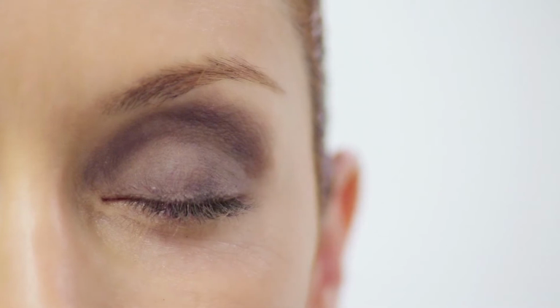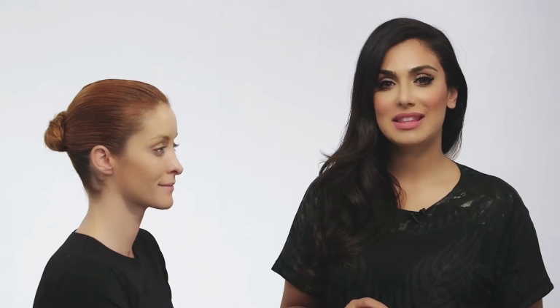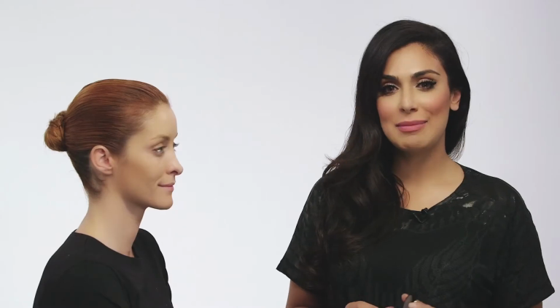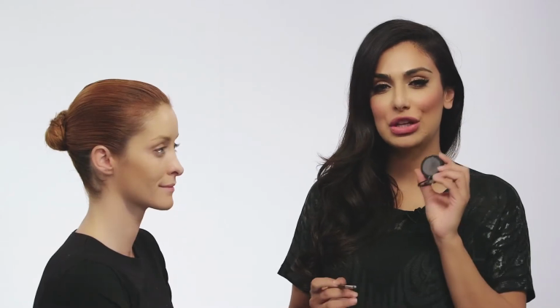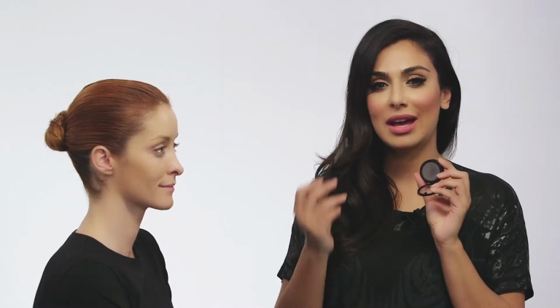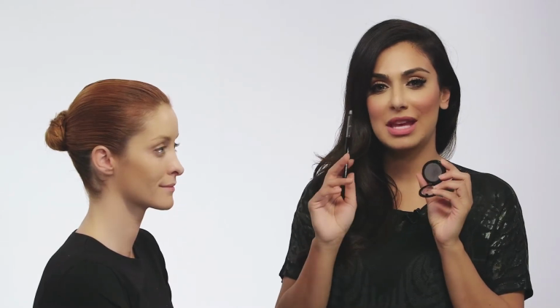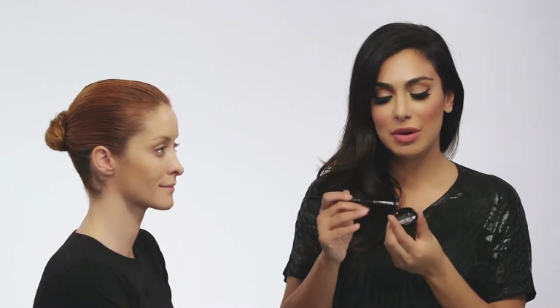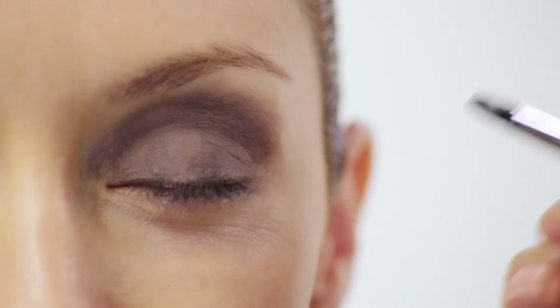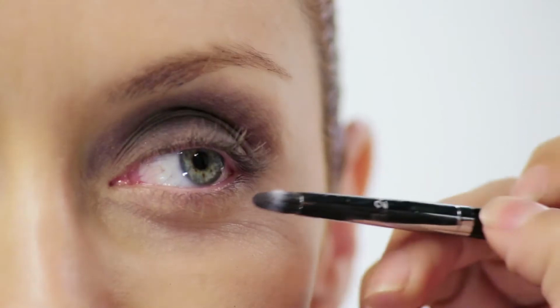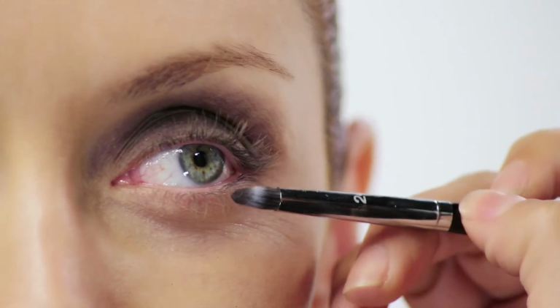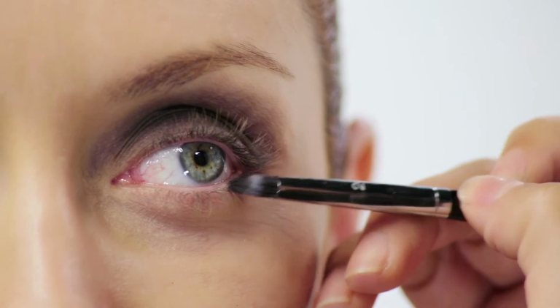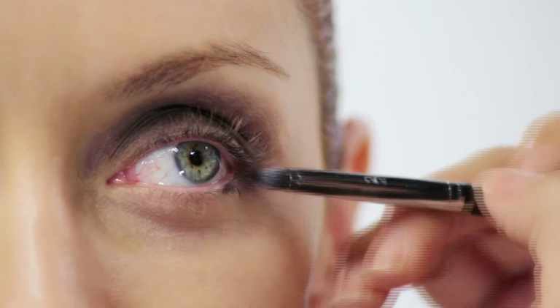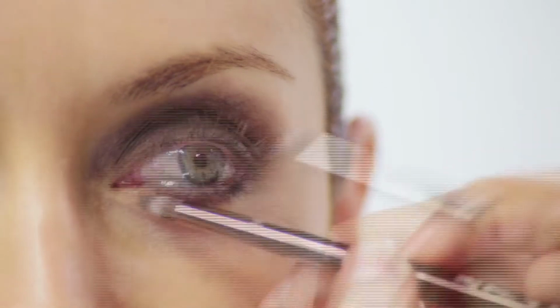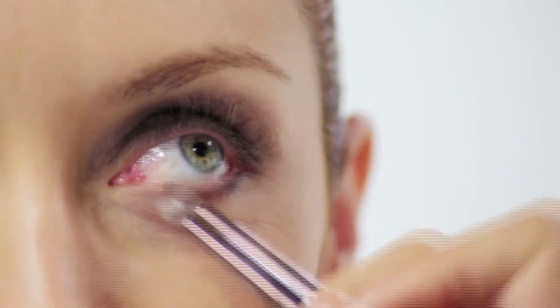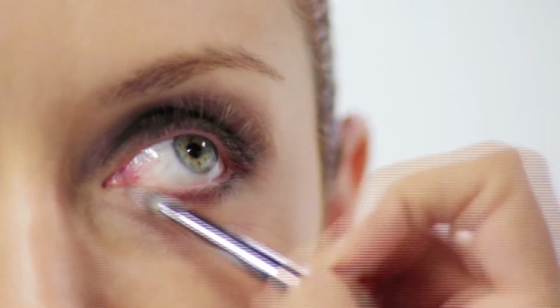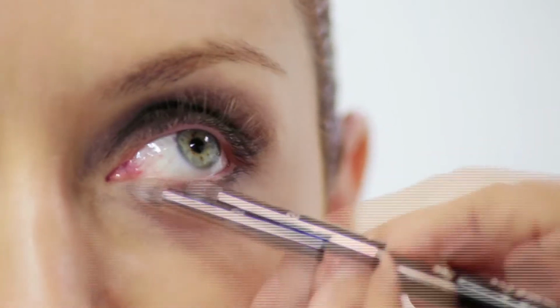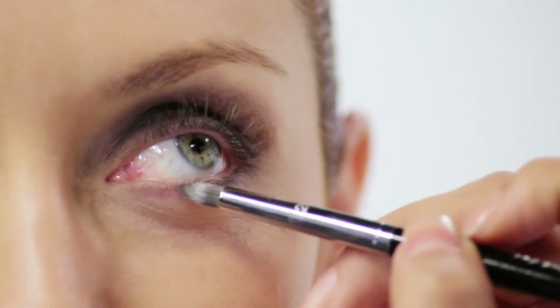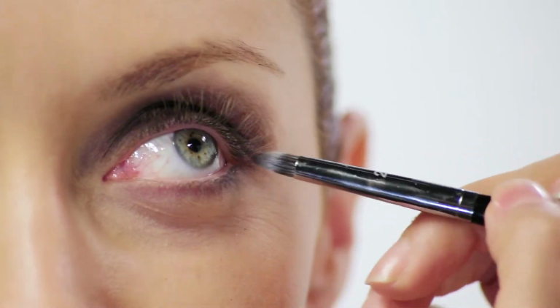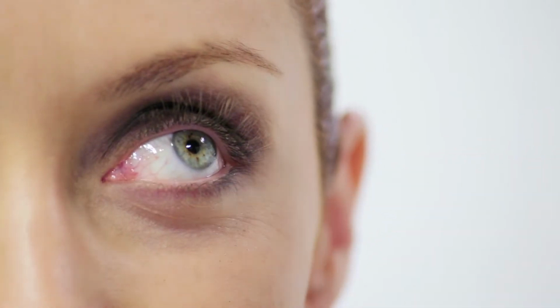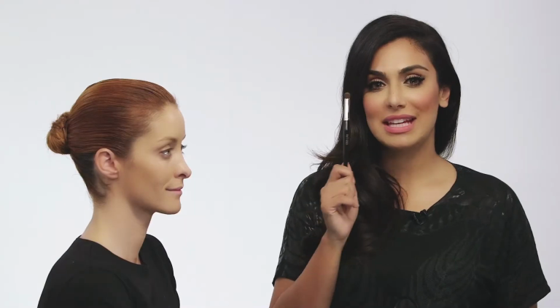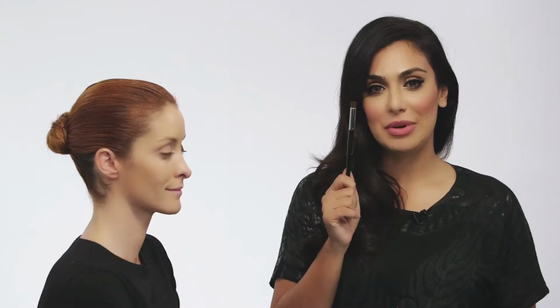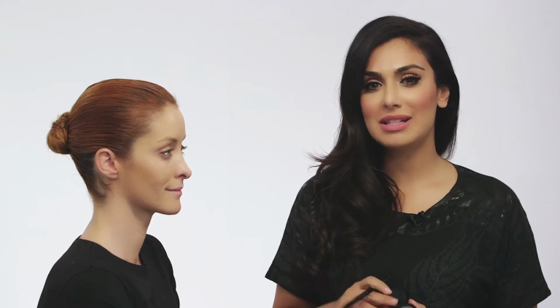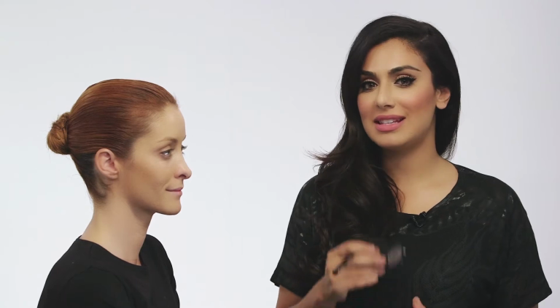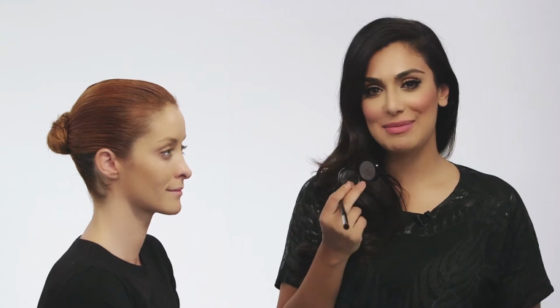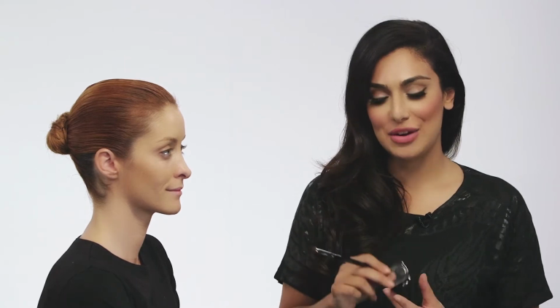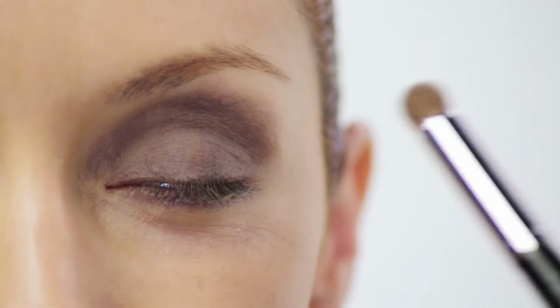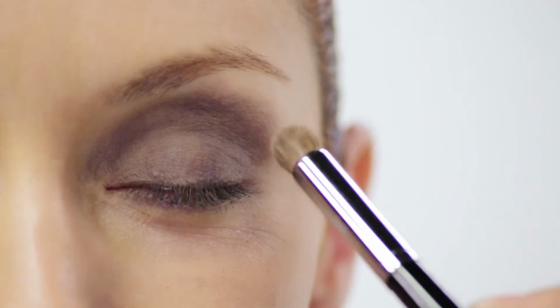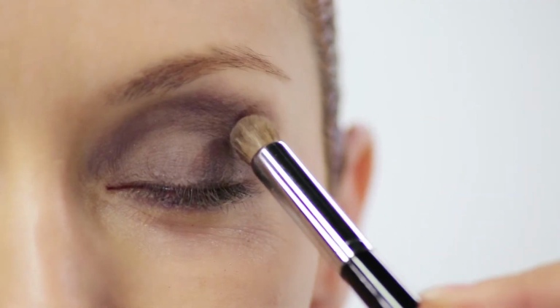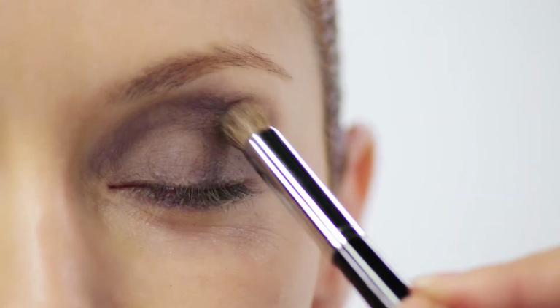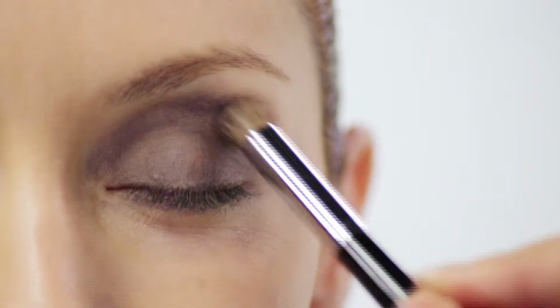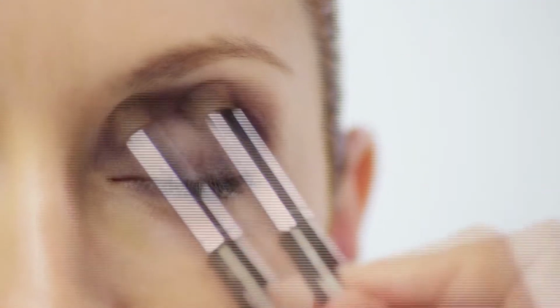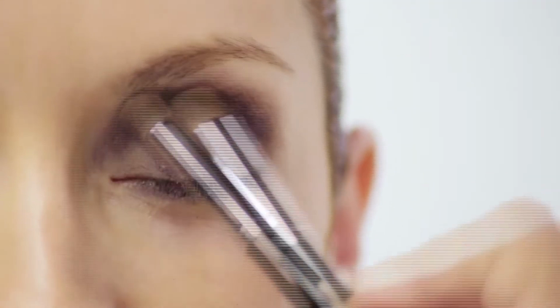Now using the same eye shadow, you're going to use a pencil brush and basically line along the bottom lash line. Then using a domed brush, take the exact same eye shadow and just intensify the color right in the hollow of the eye.